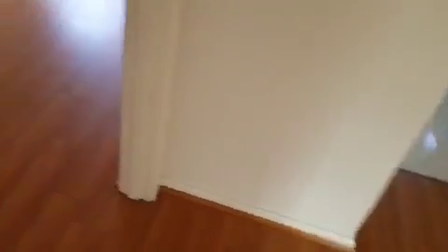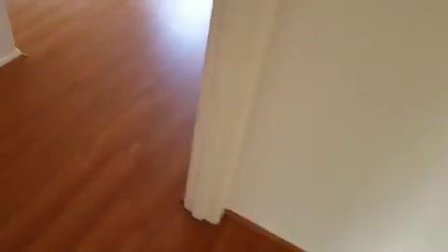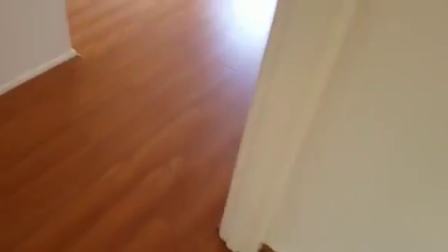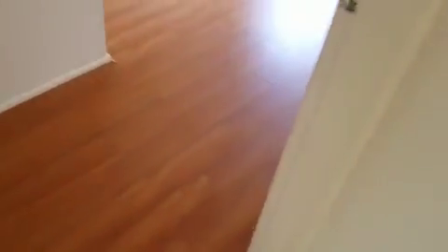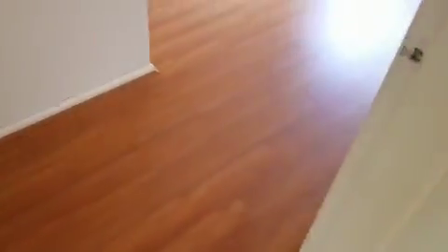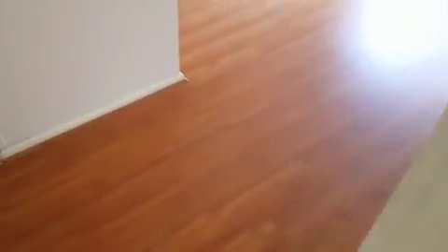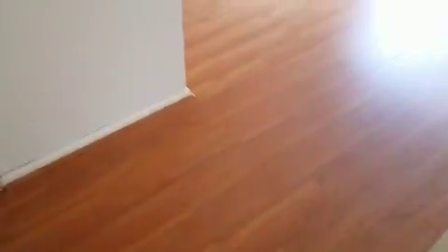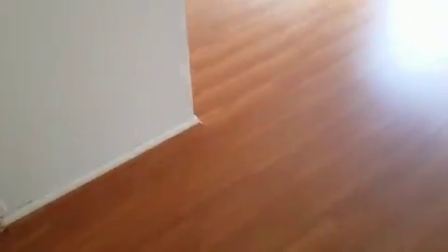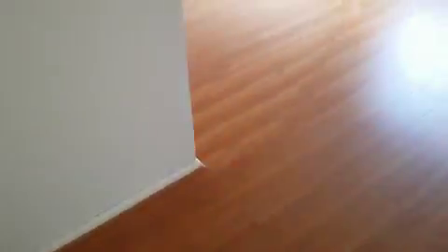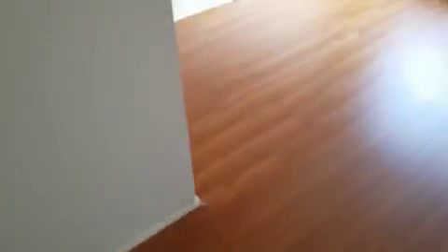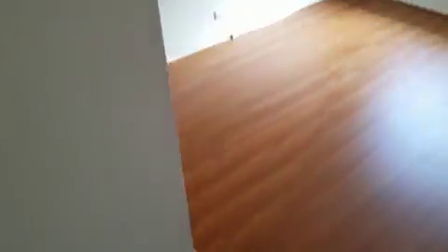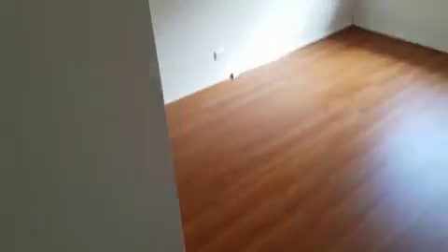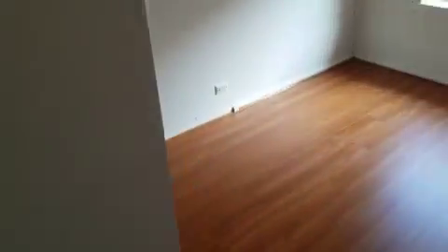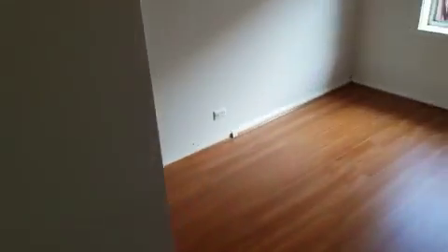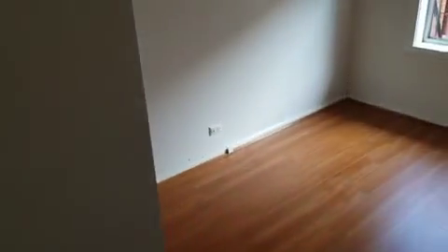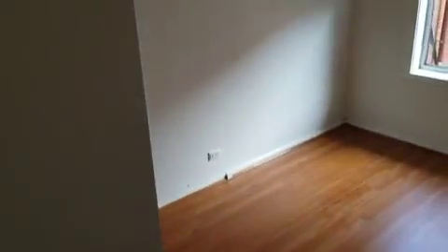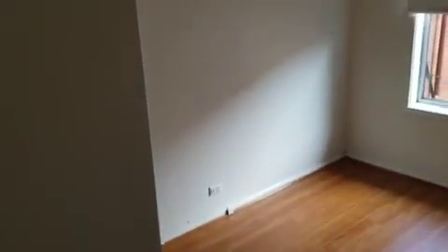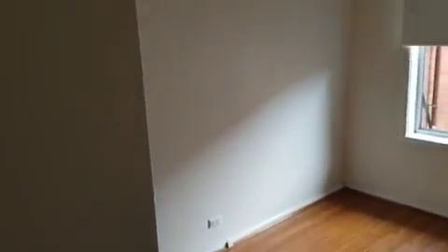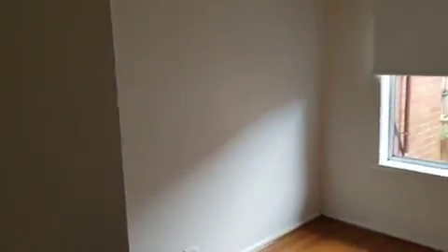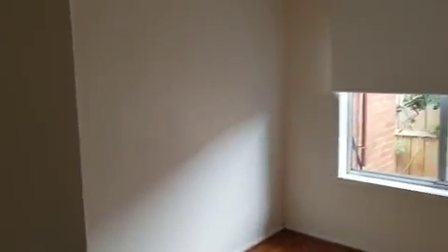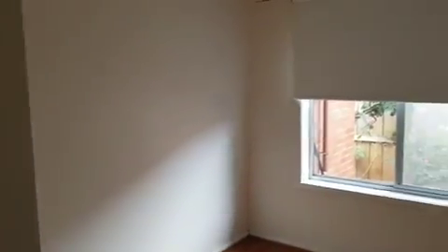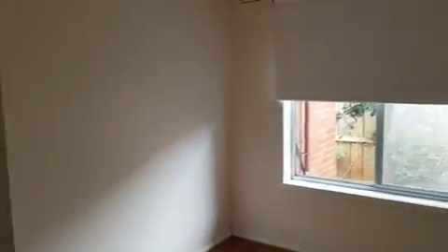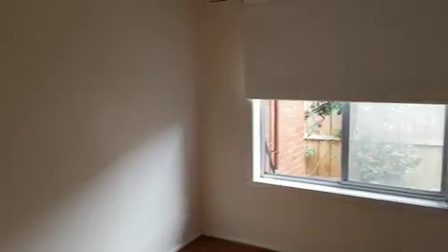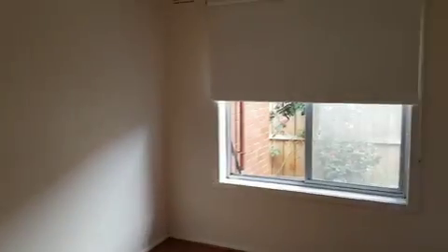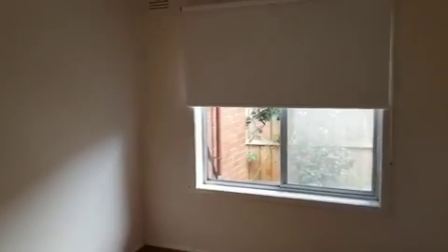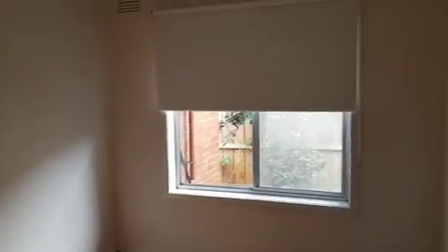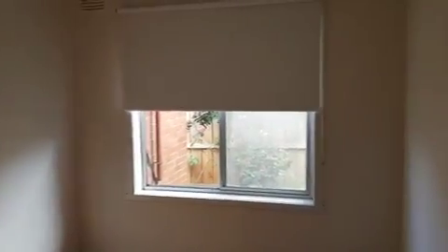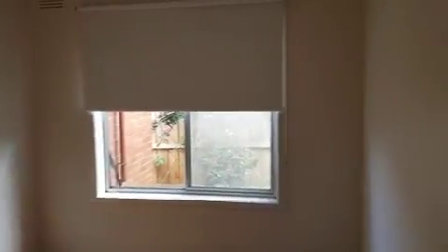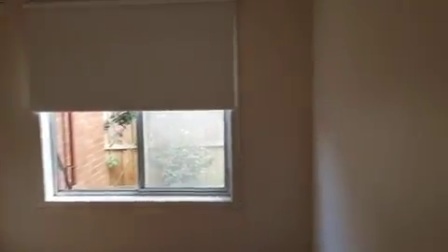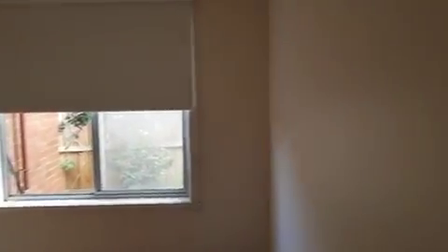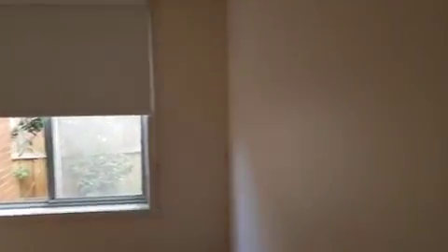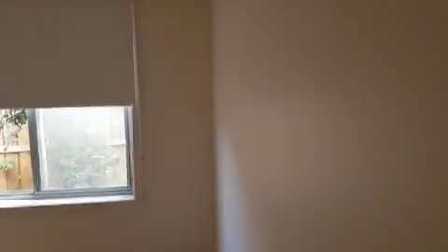Second bedroom, also with built-in robes and blackout blinds.